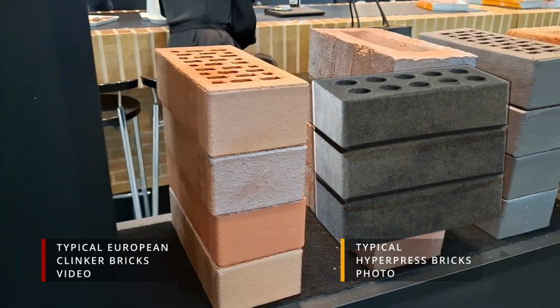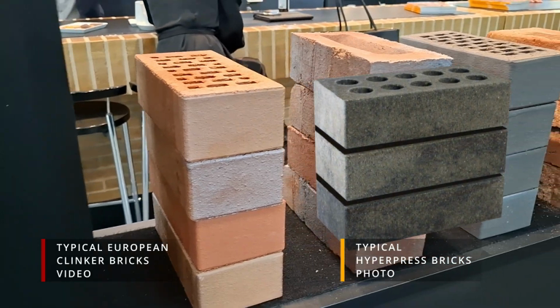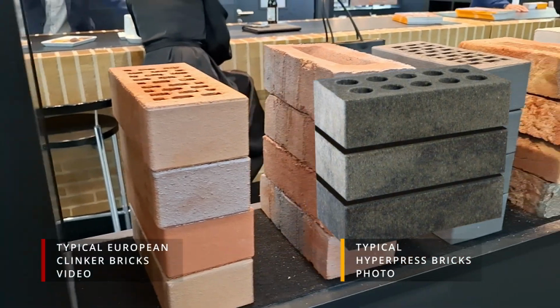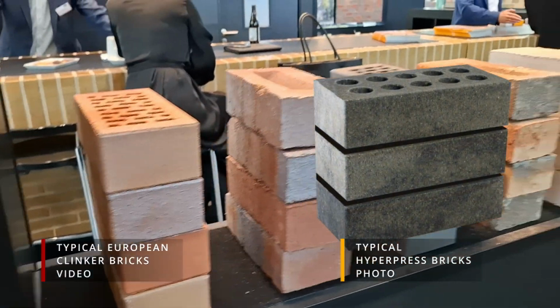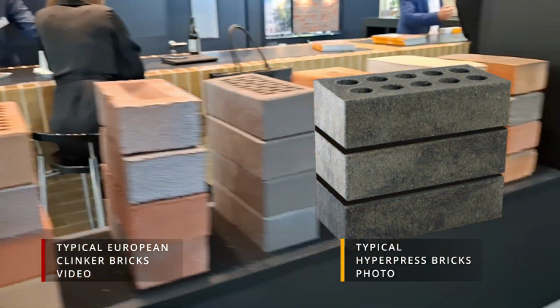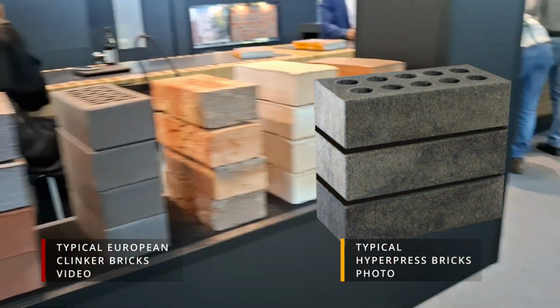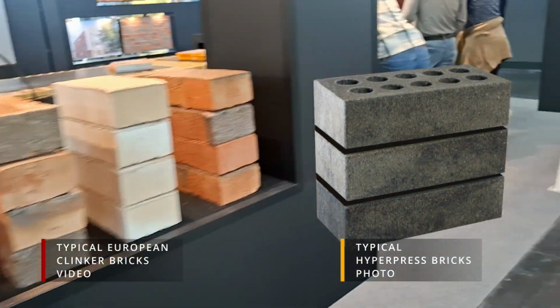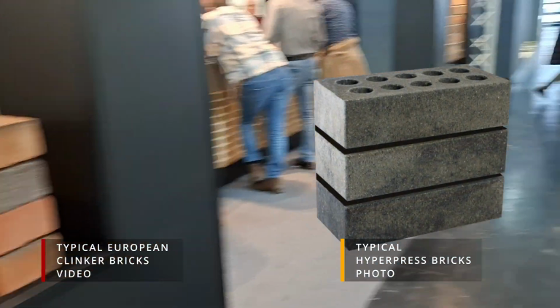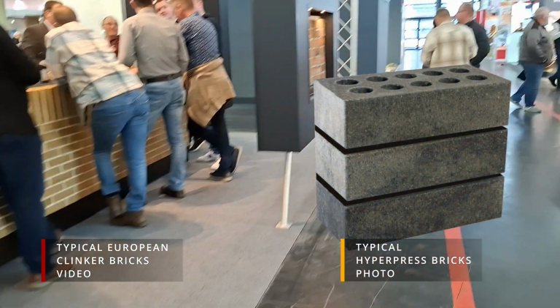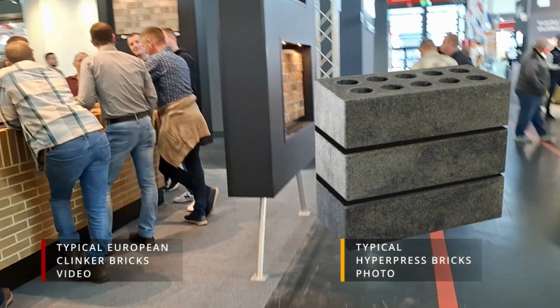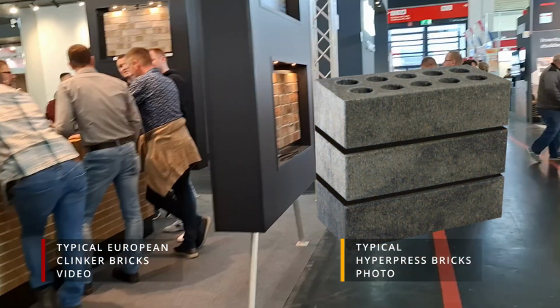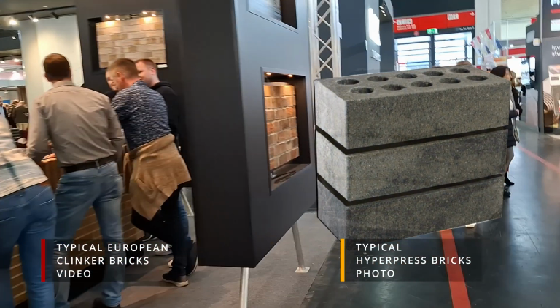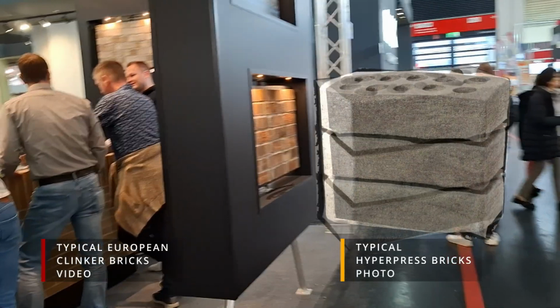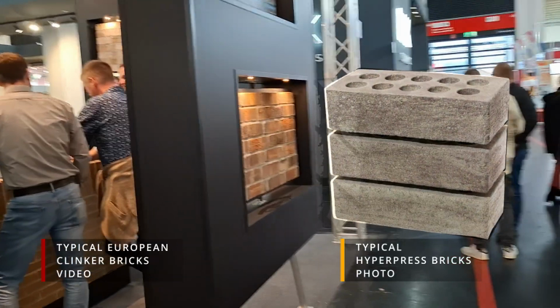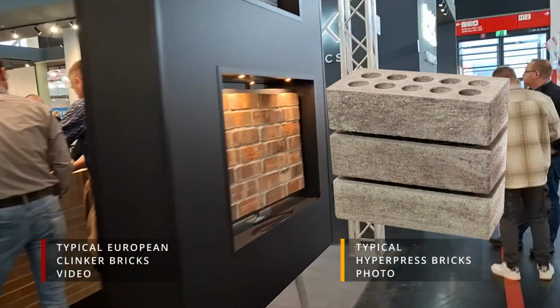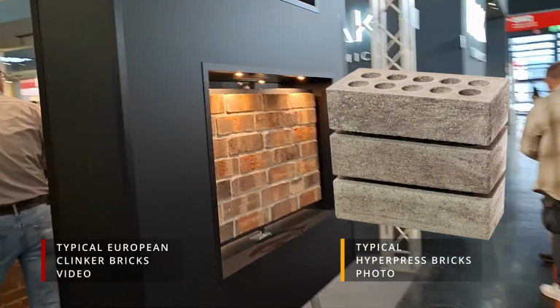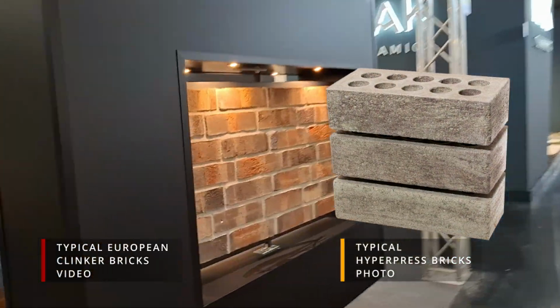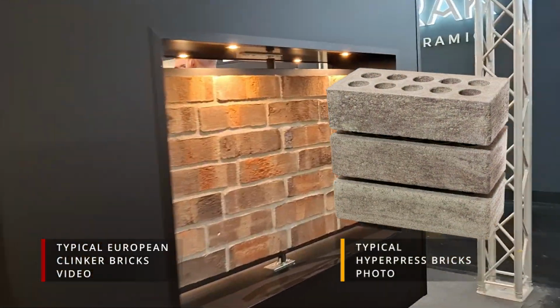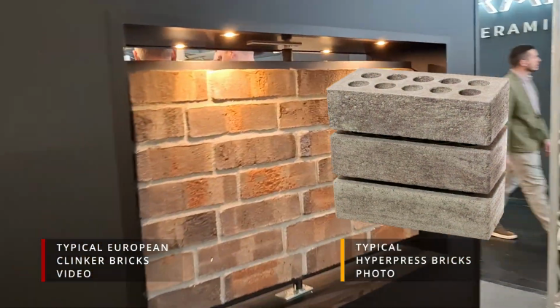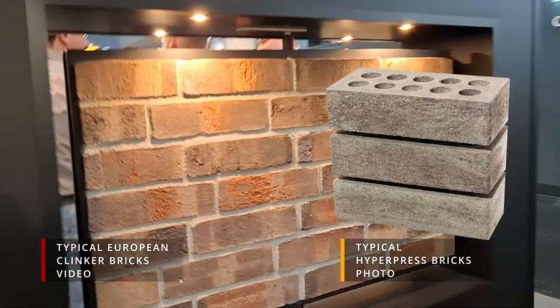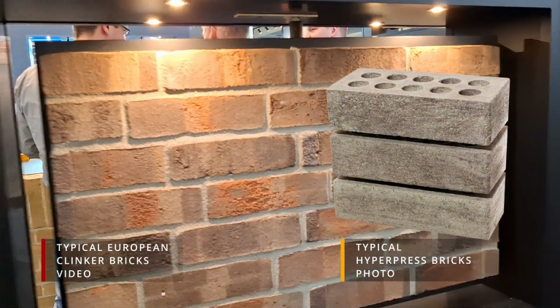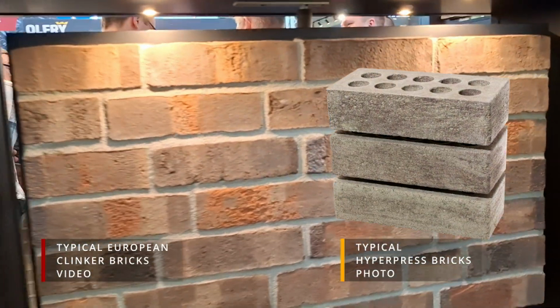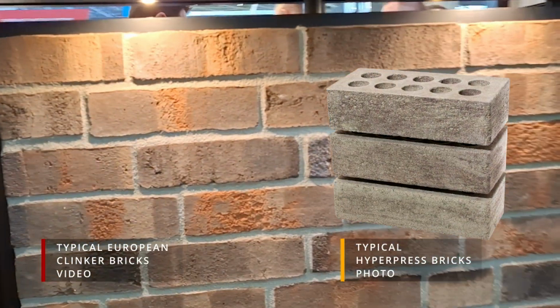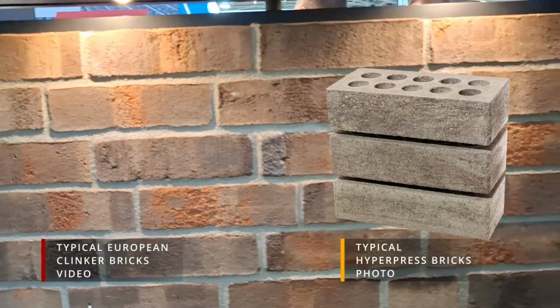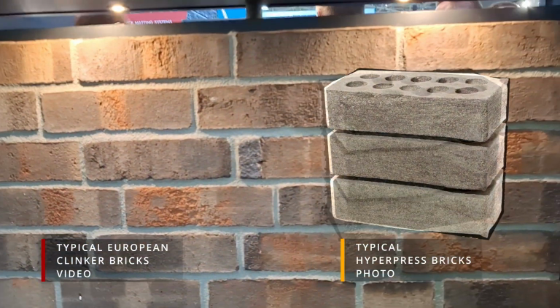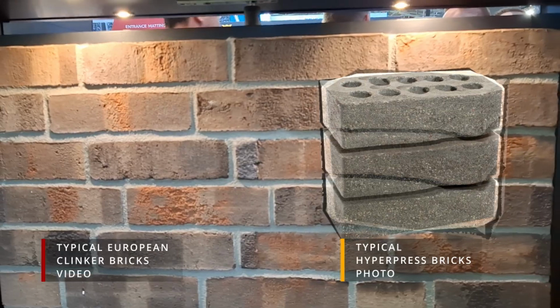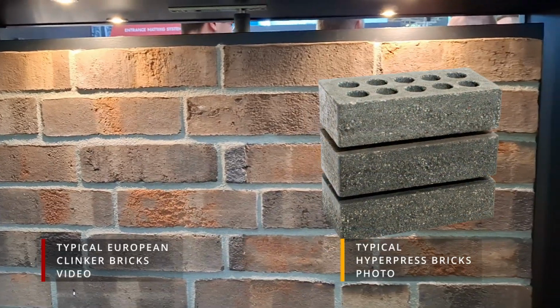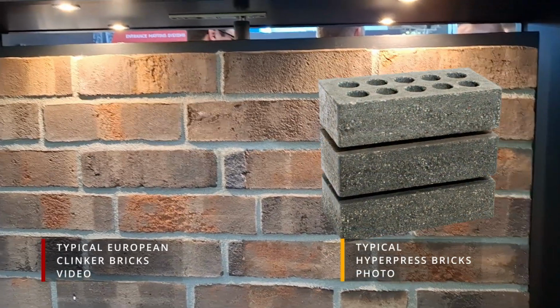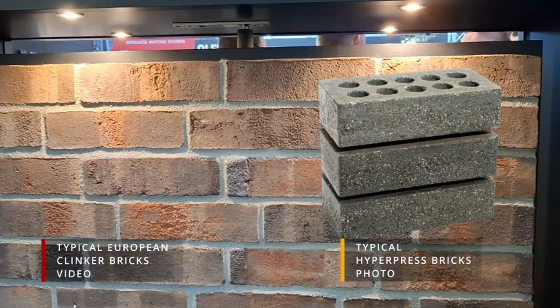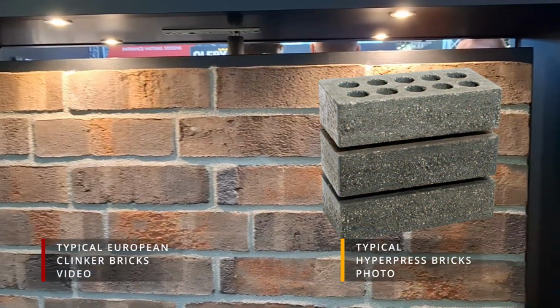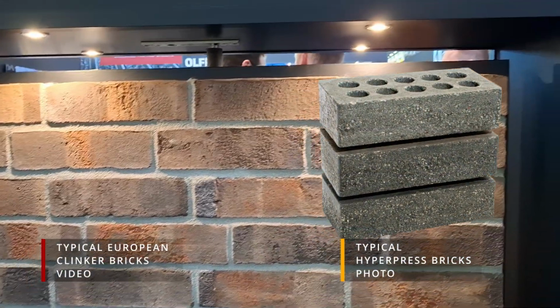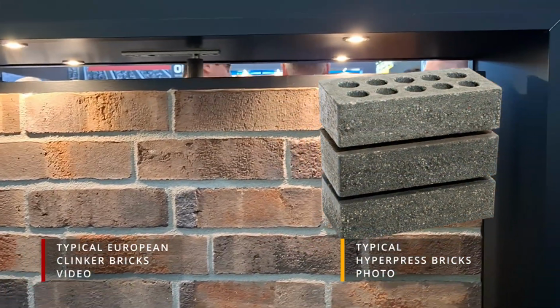You still get exceptional strength, durability, and a beautiful finish — so you're not trading aesthetics for sustainability. Architects love the versatility these bricks offer, and homeowners can rest easy knowing their building materials come with a lighter environmental footprint.